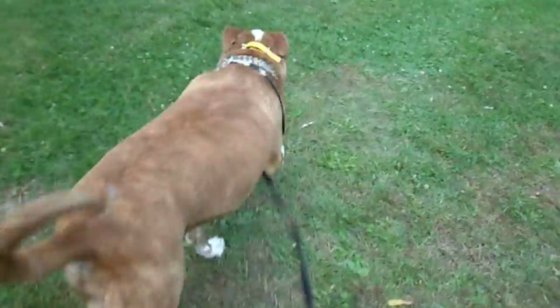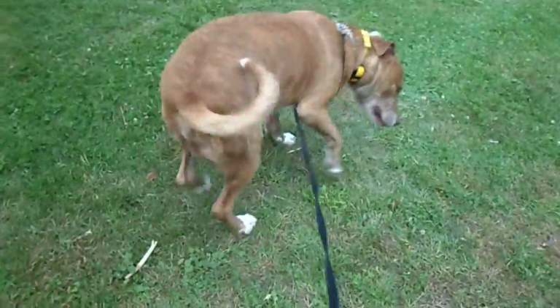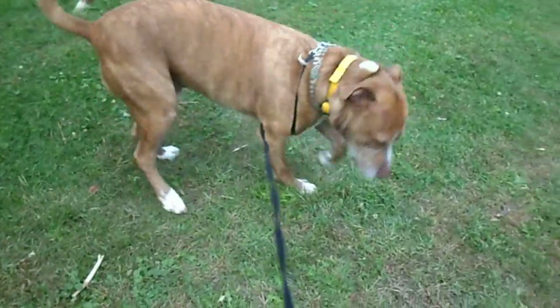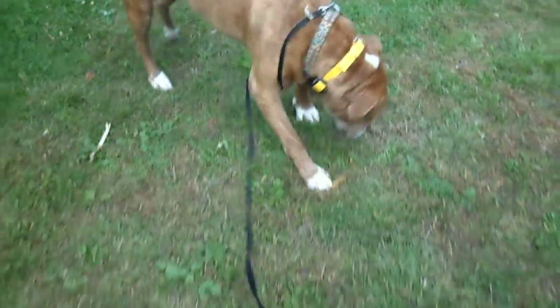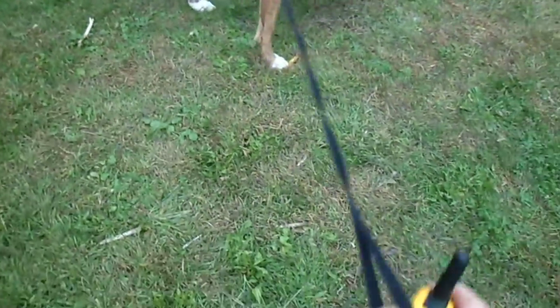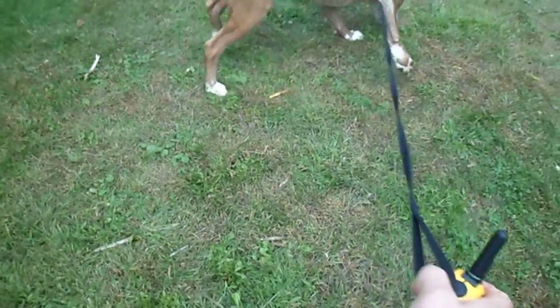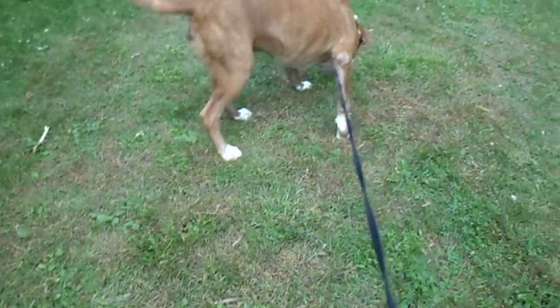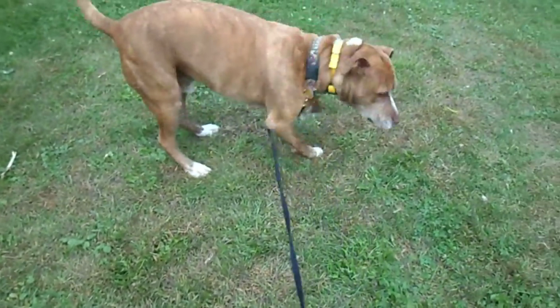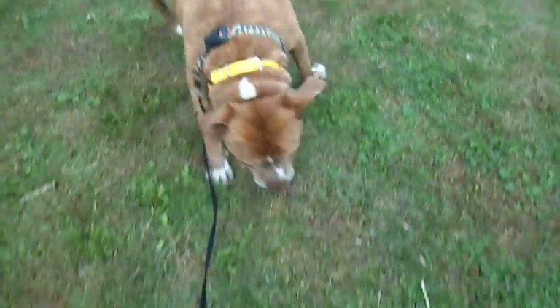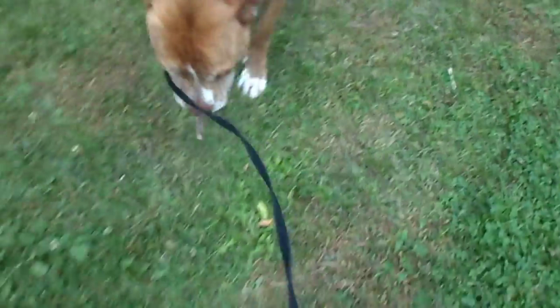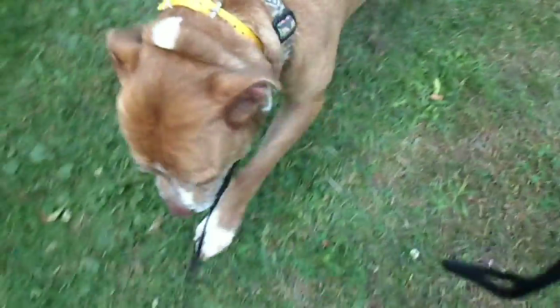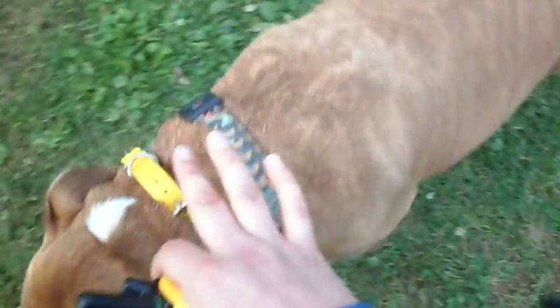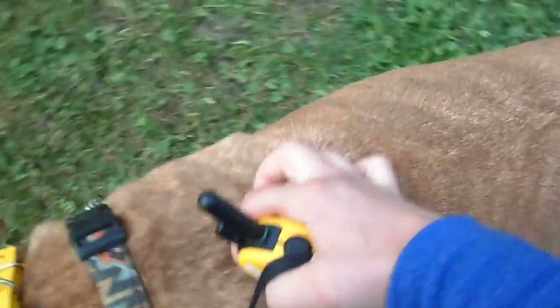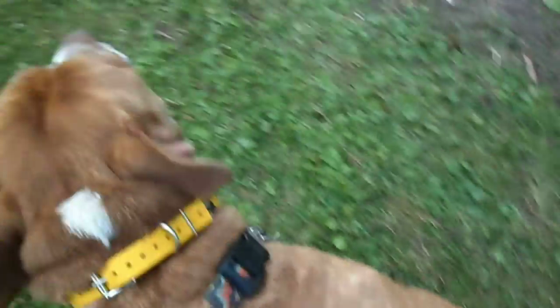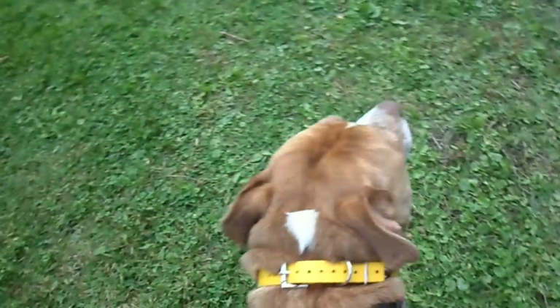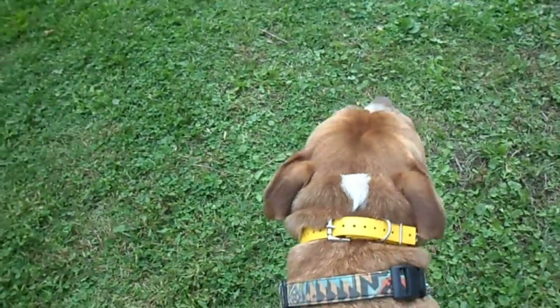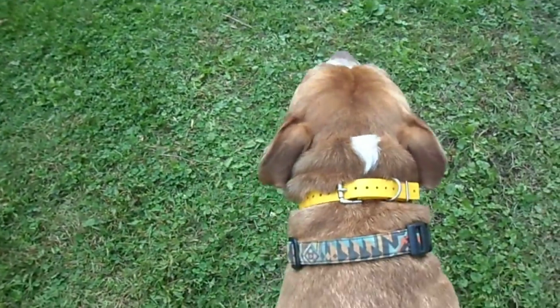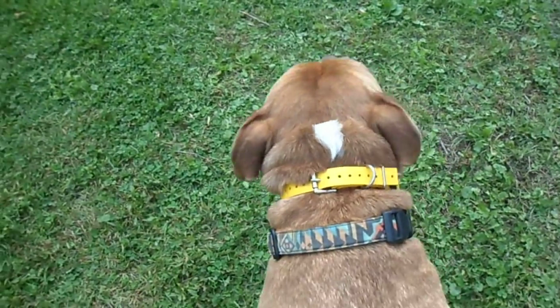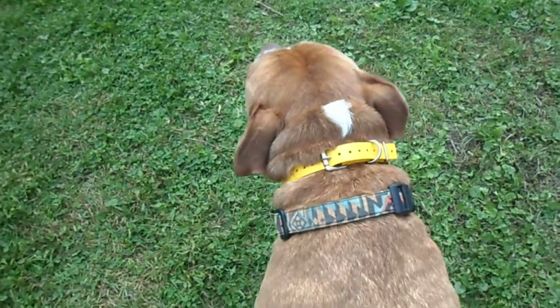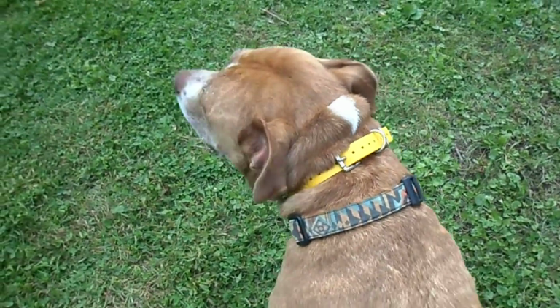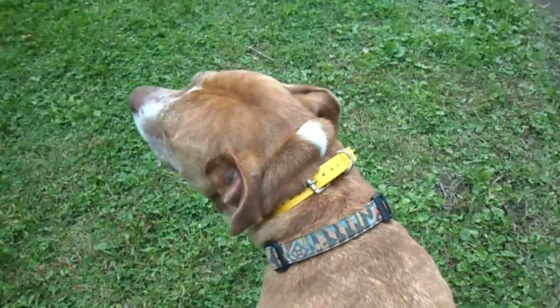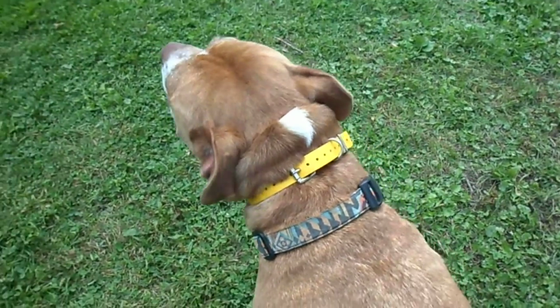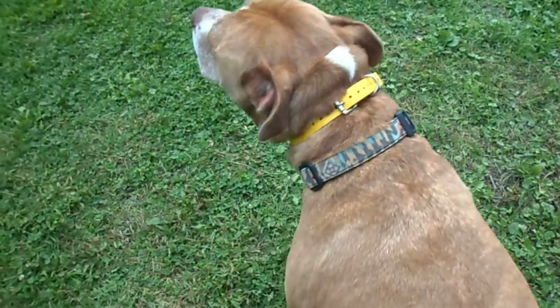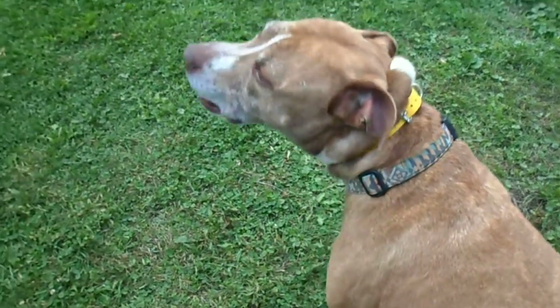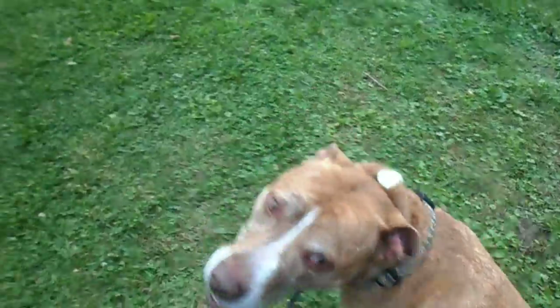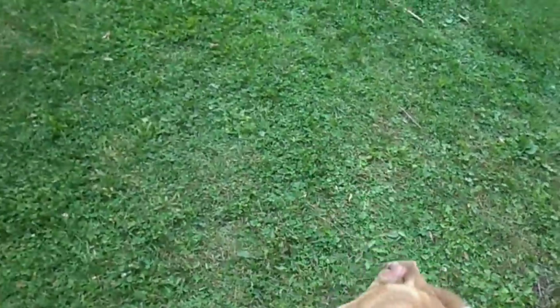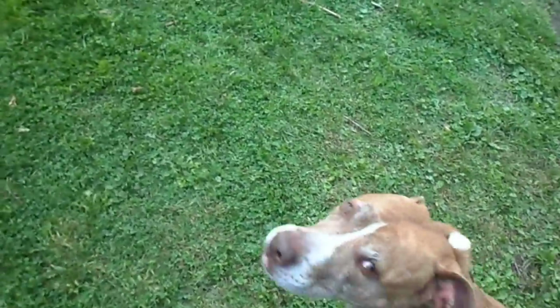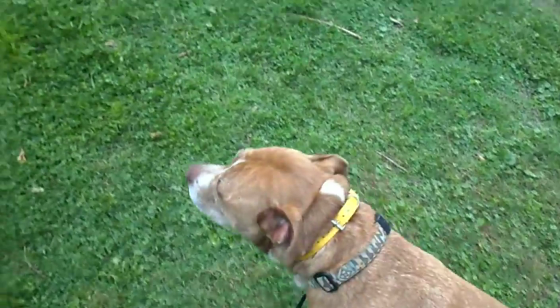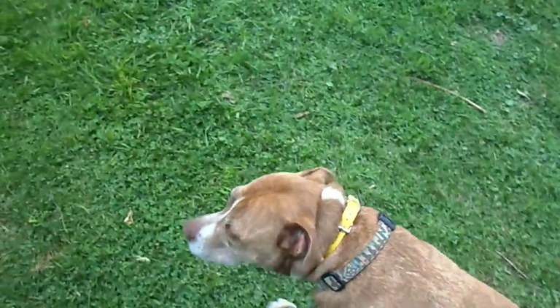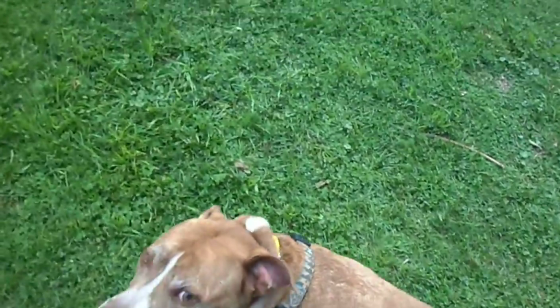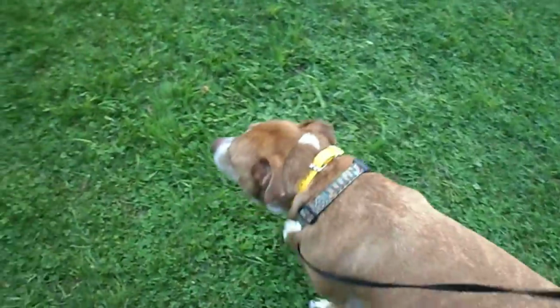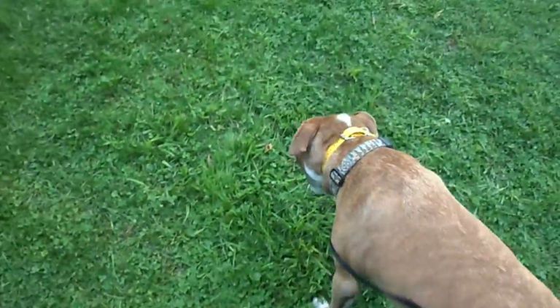Jesse. Here. Good. Here. Good. Good job, buddy. Jesse, so we'll get him up and going with a lot more remote collar stuff, but this is where we start. Nice and simple — short line and easy stuff.